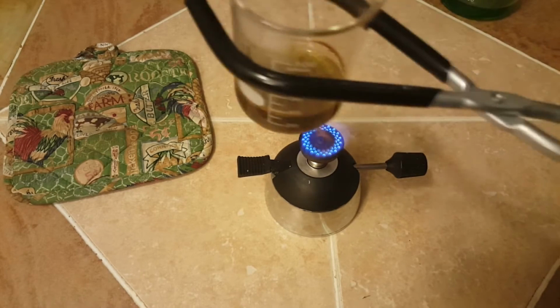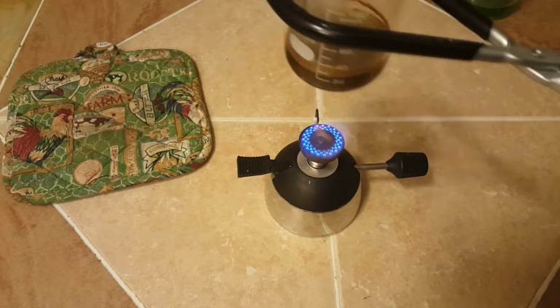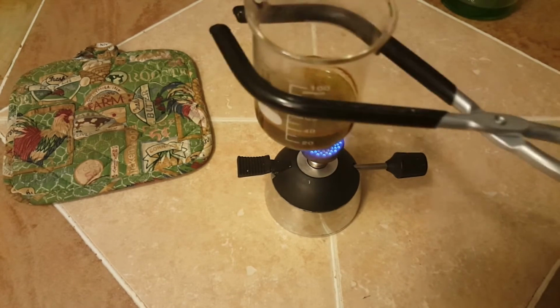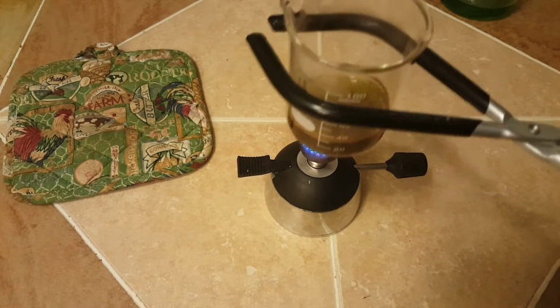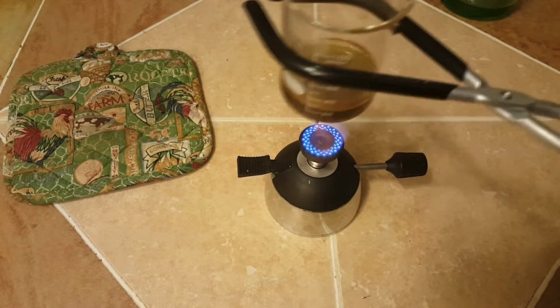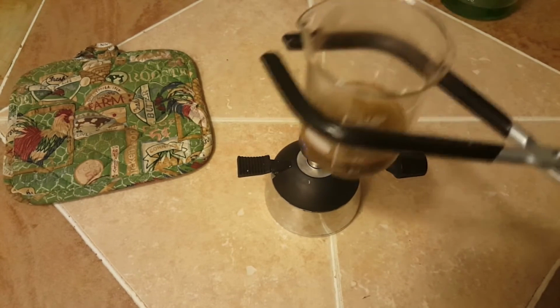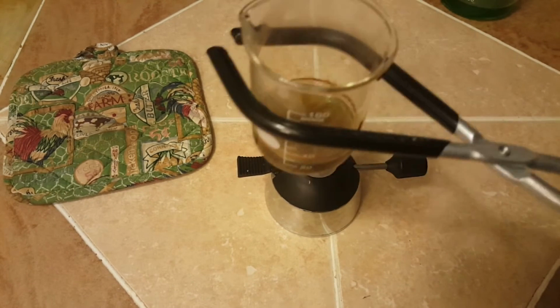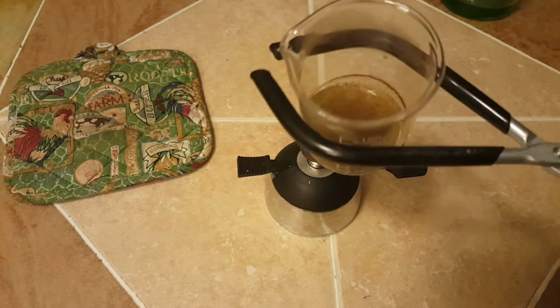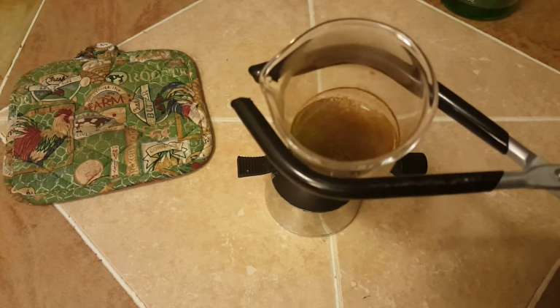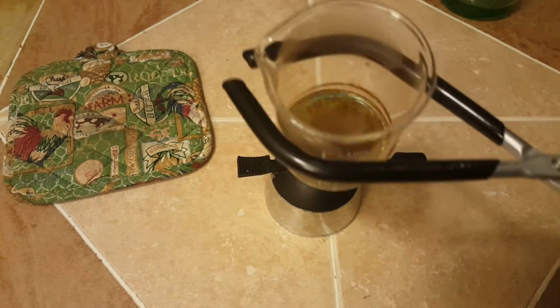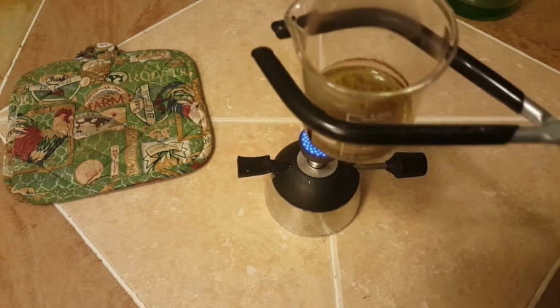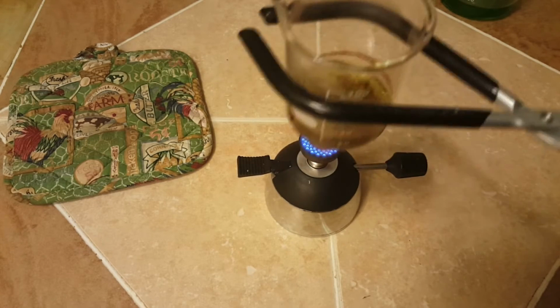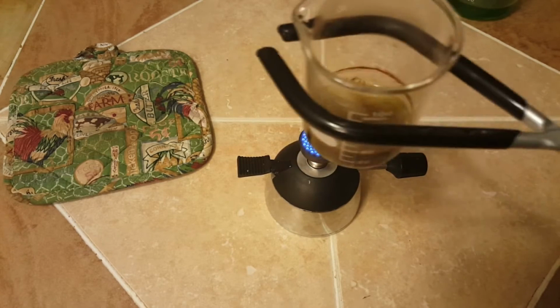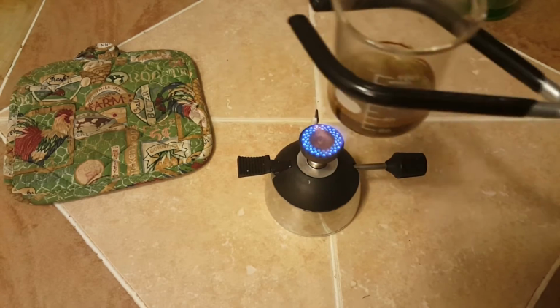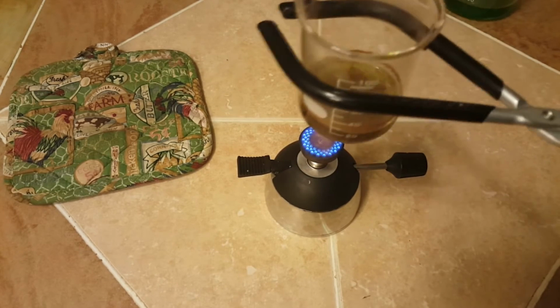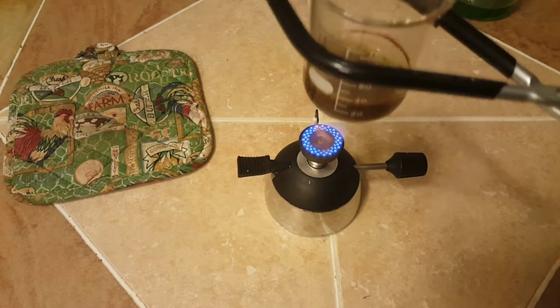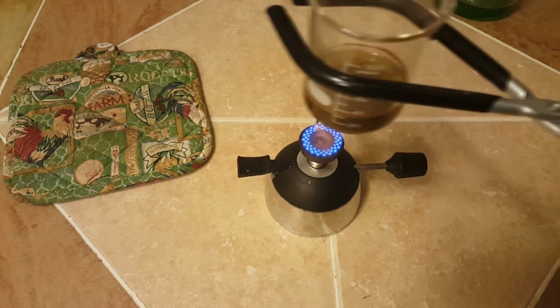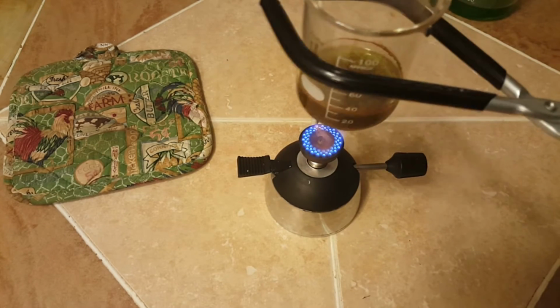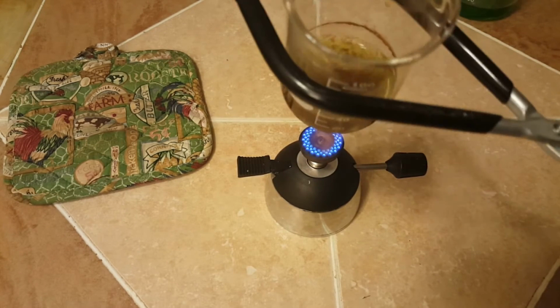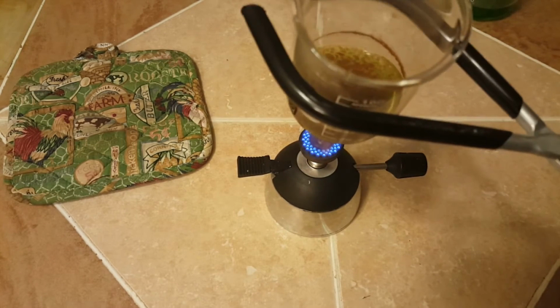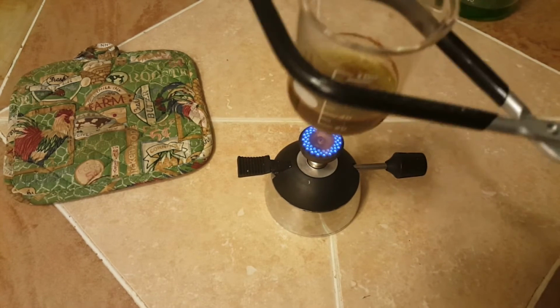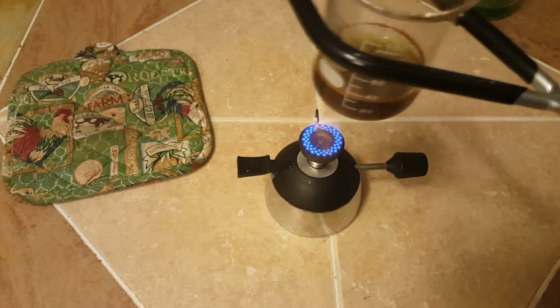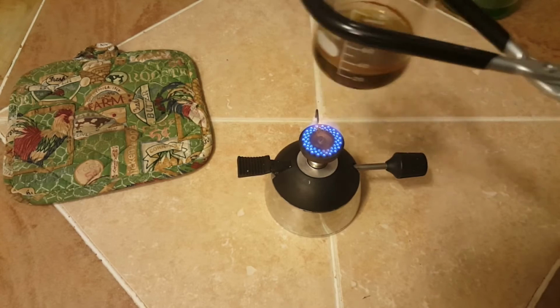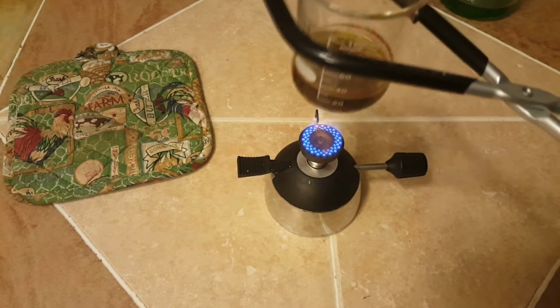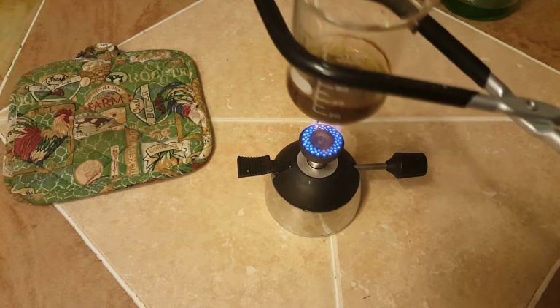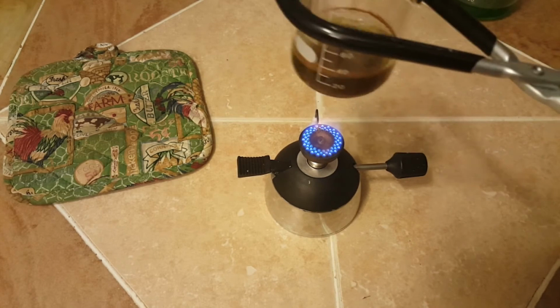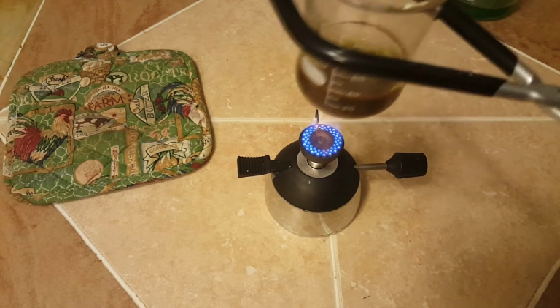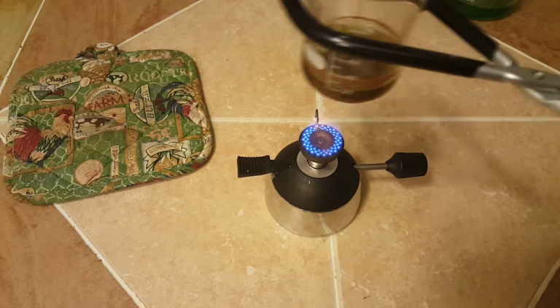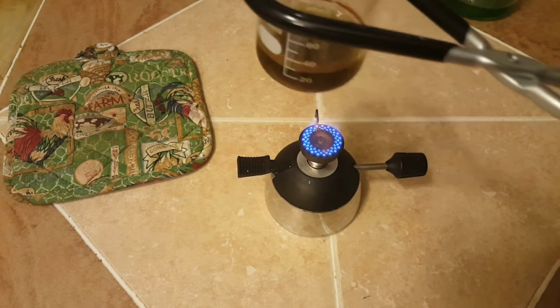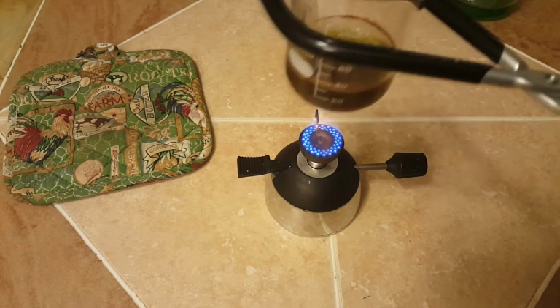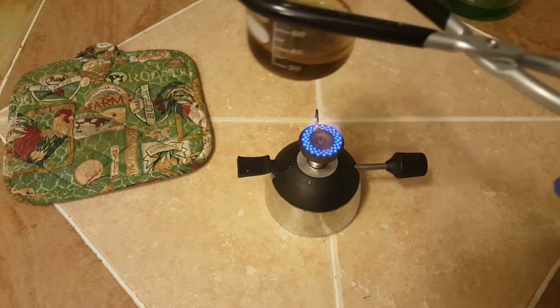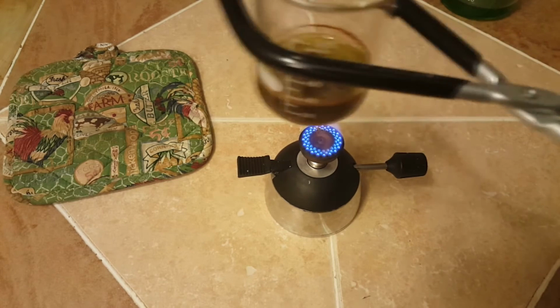After about 15 to 20 minutes of low heating you can see that most of the solution has taken on this dark red to brown color. This is our Chevreul's salt.